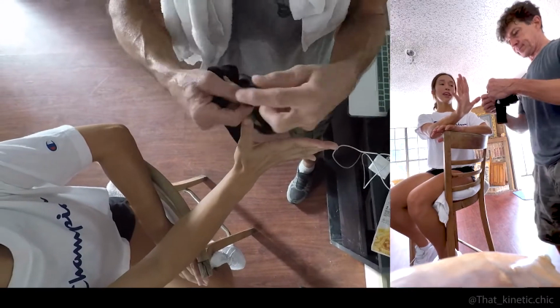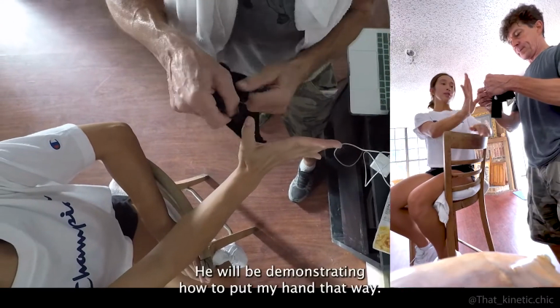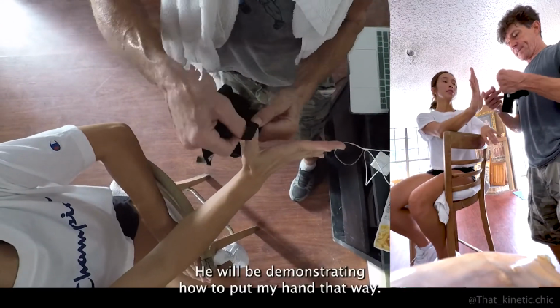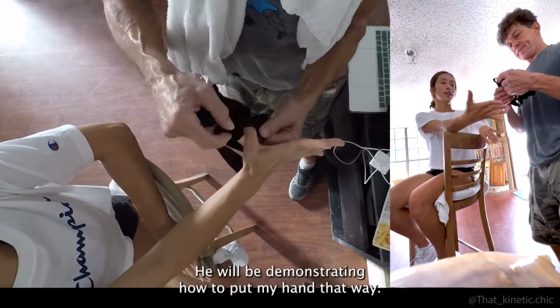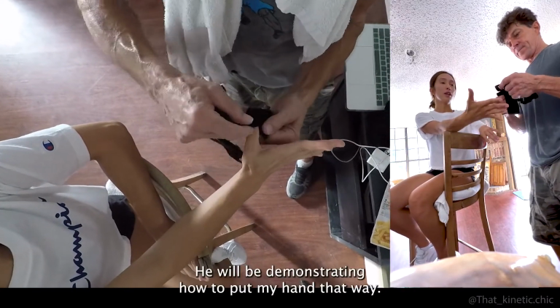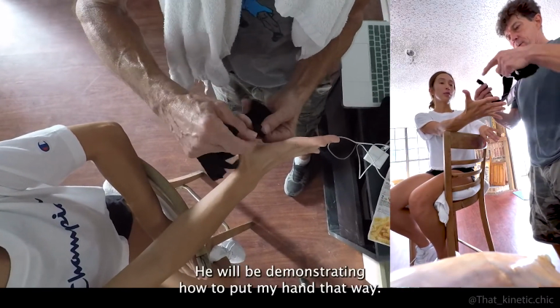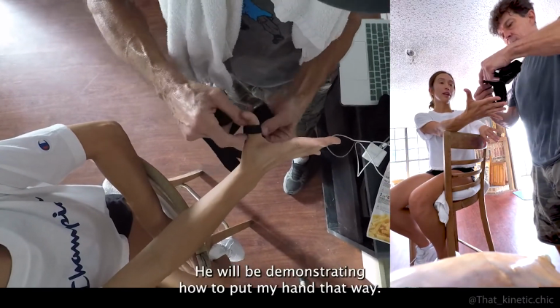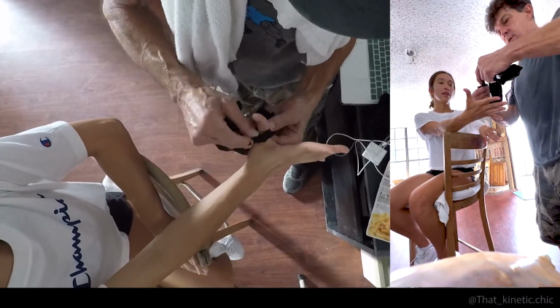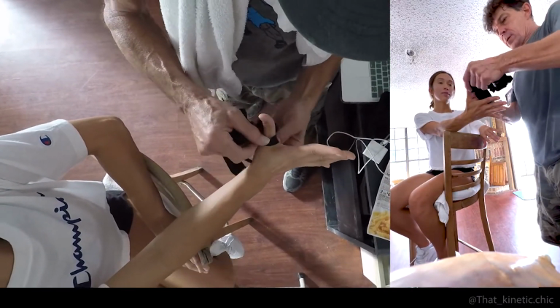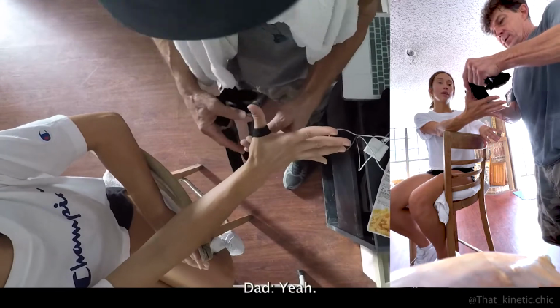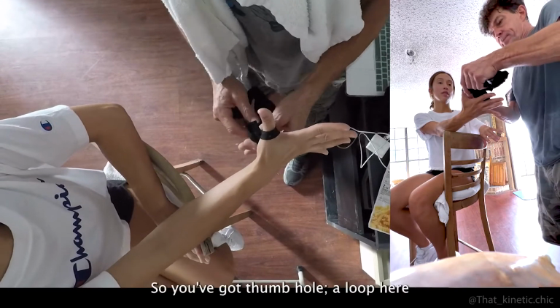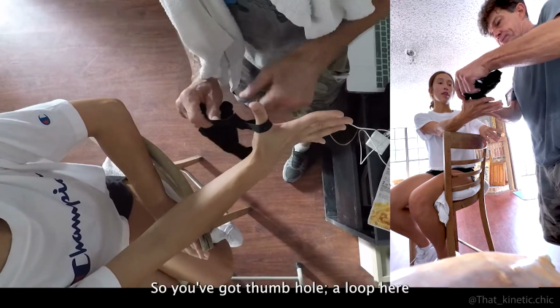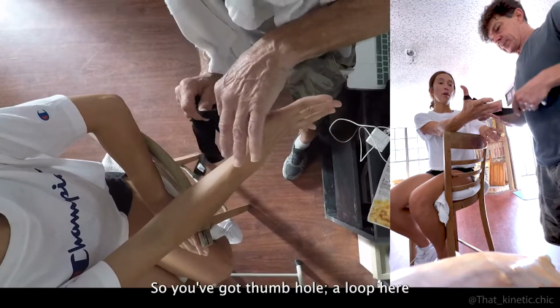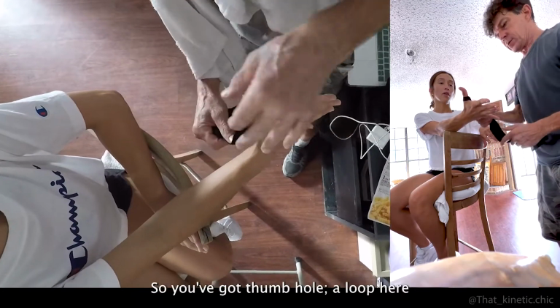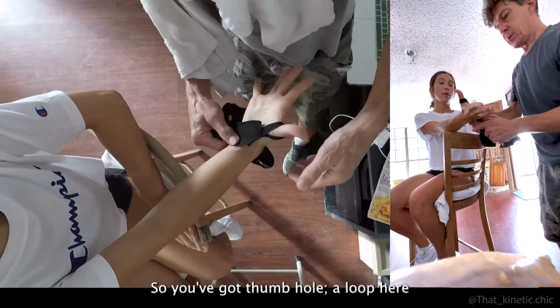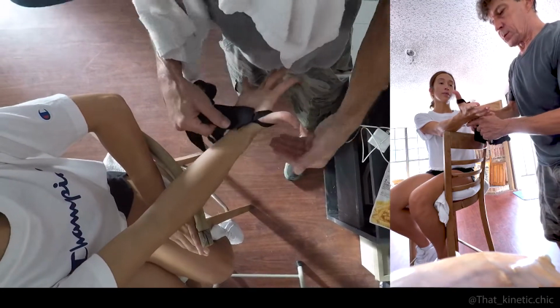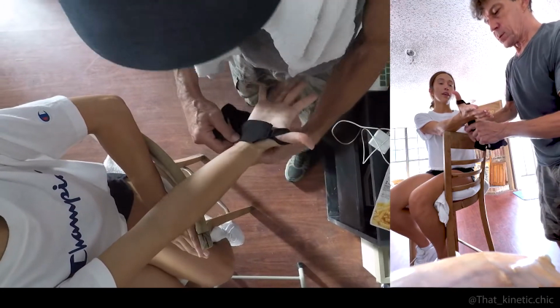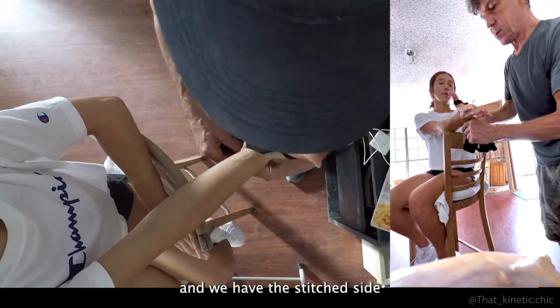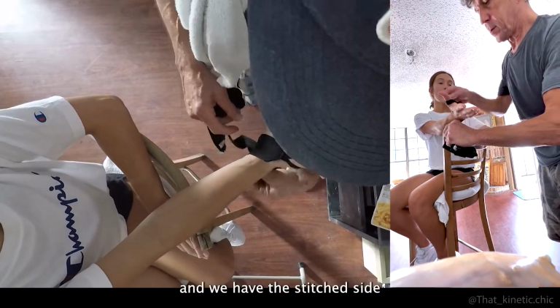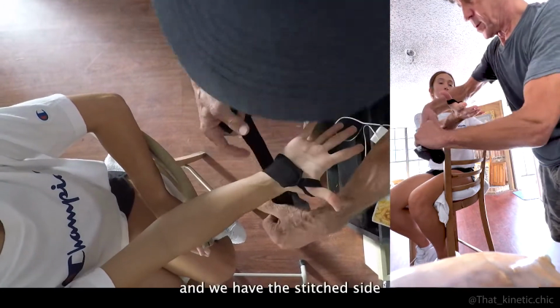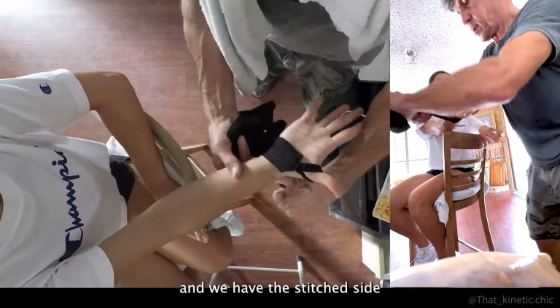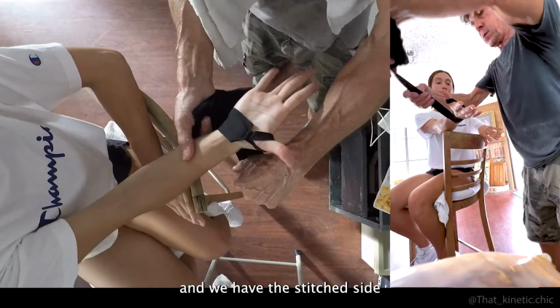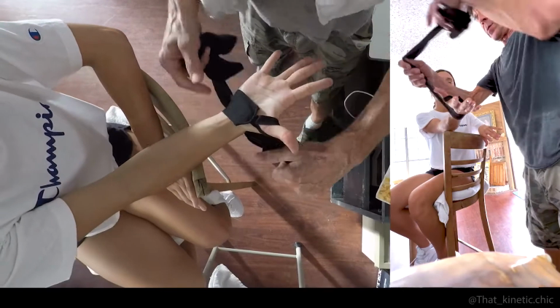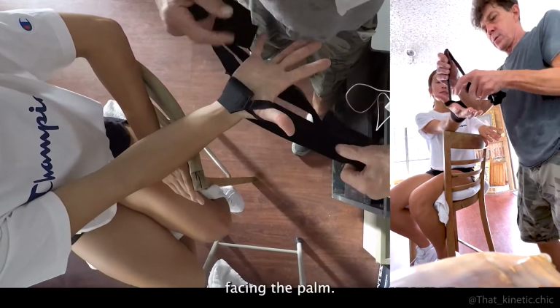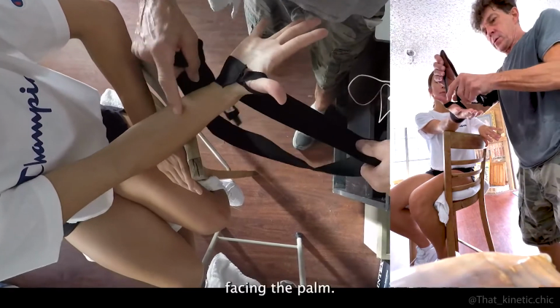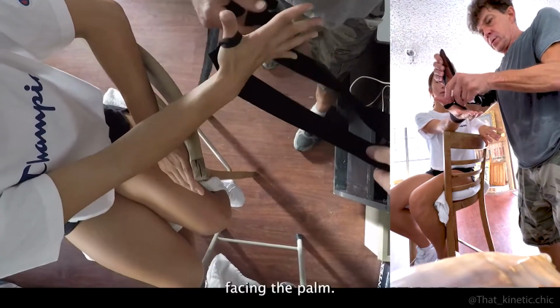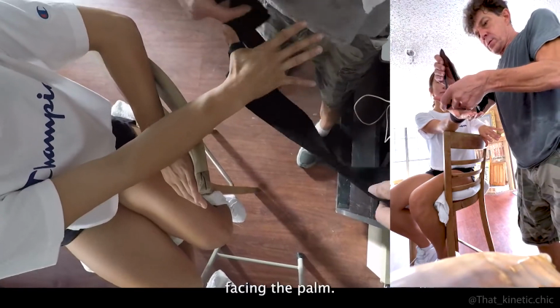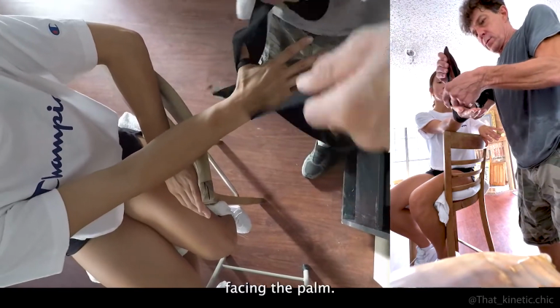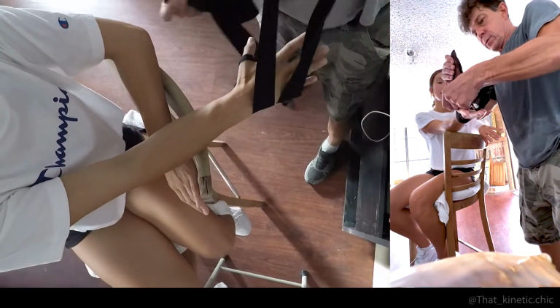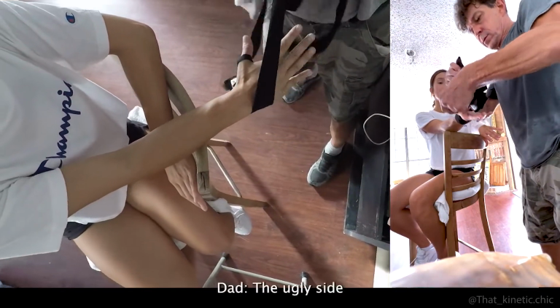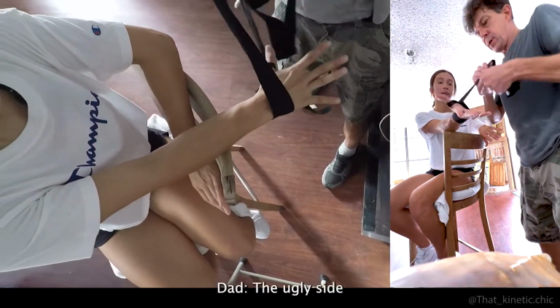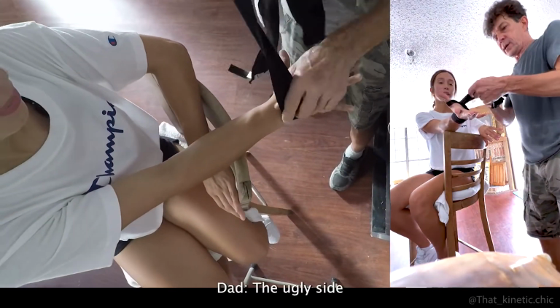You've got a thumb hole and a loop here, and we have the stitched side facing the palm — the ugly side.